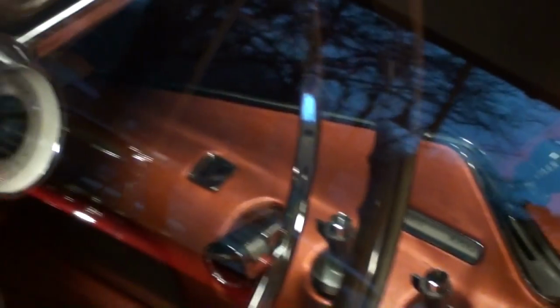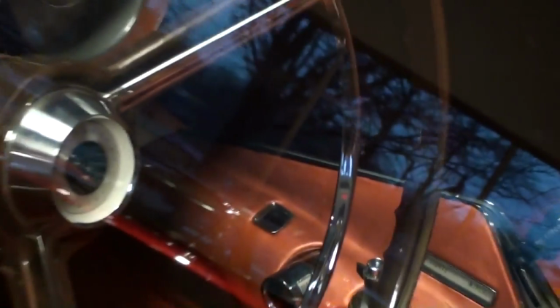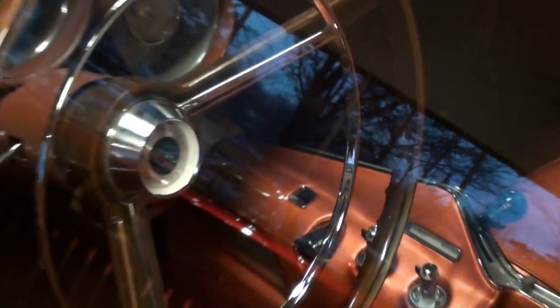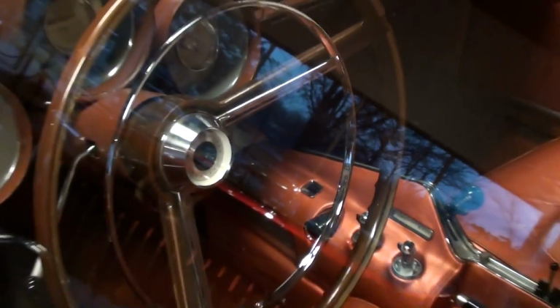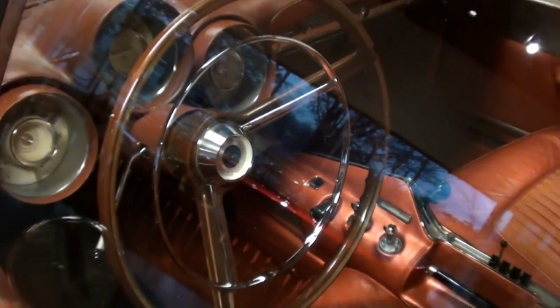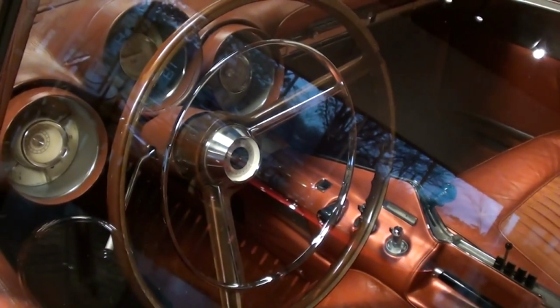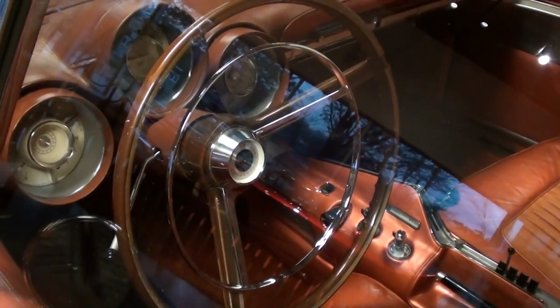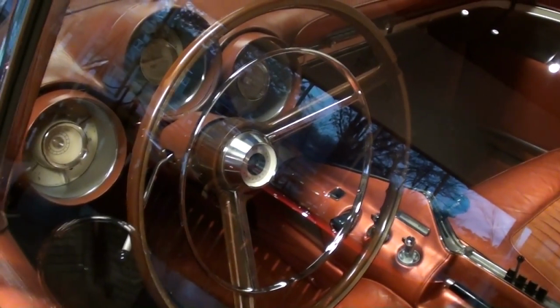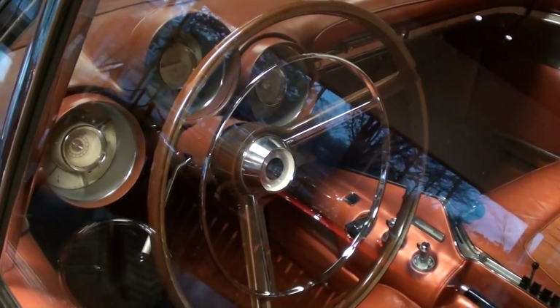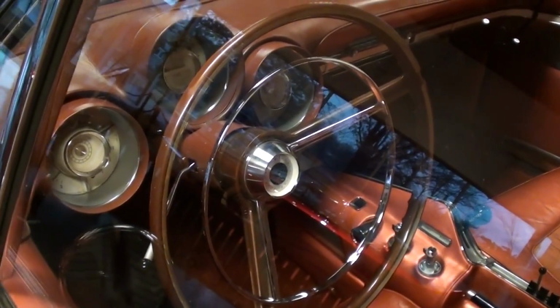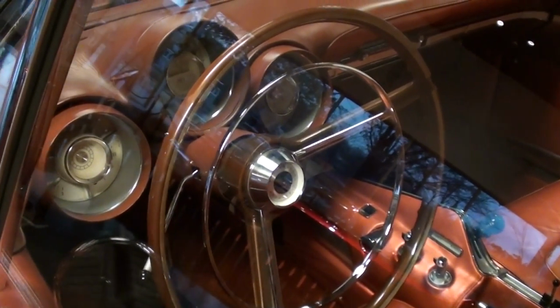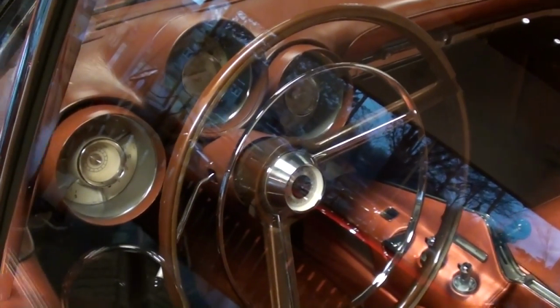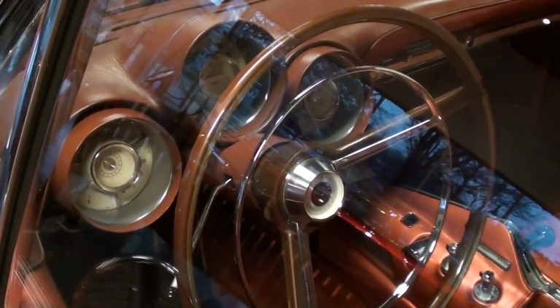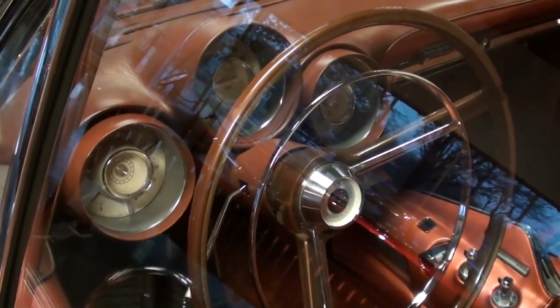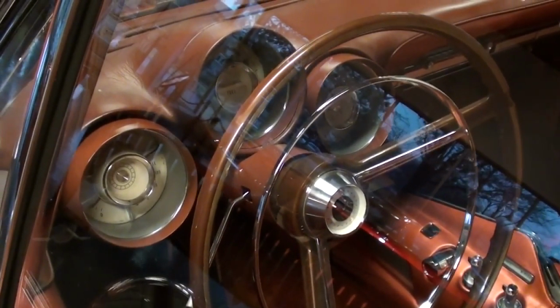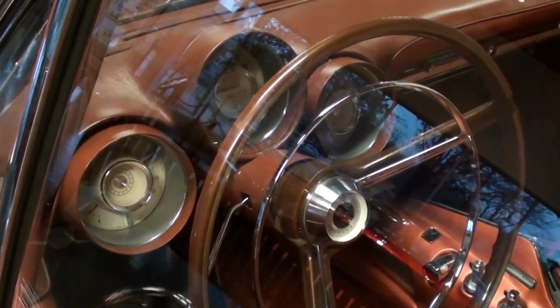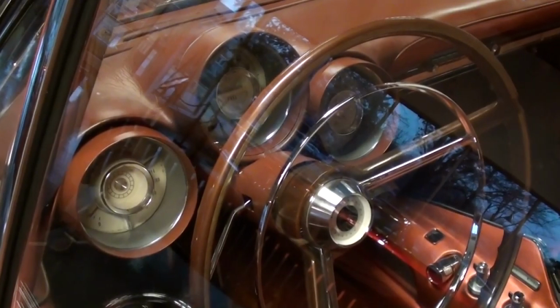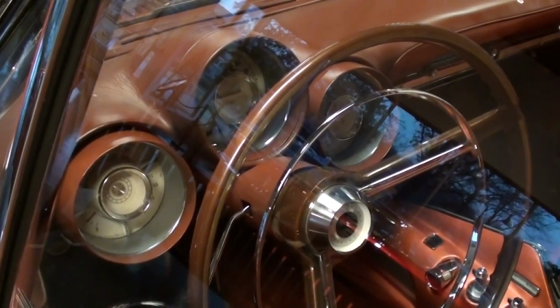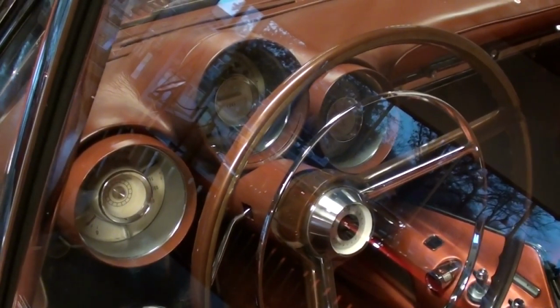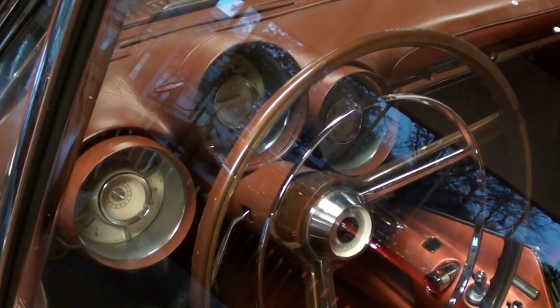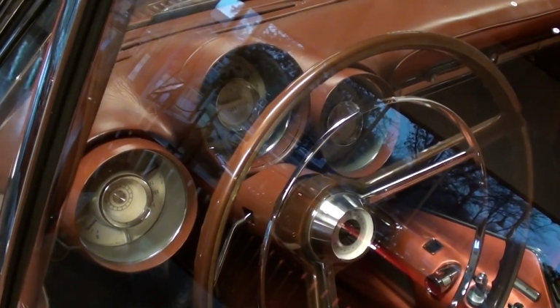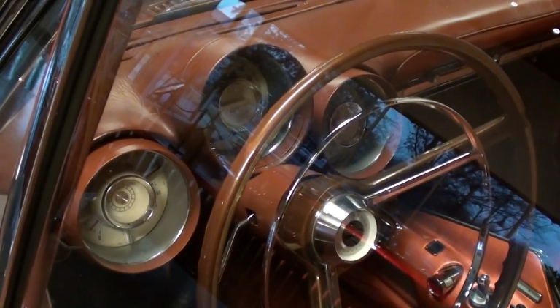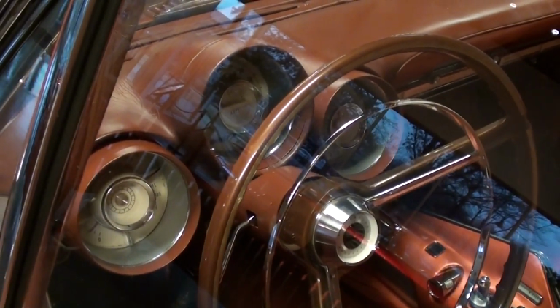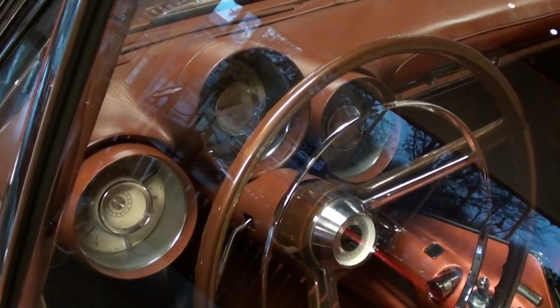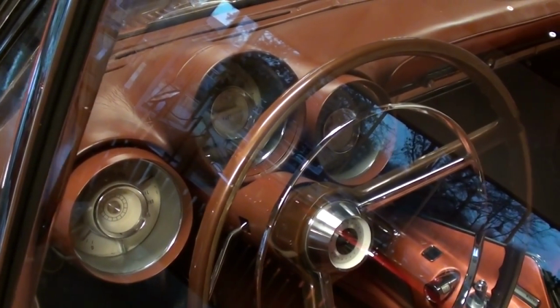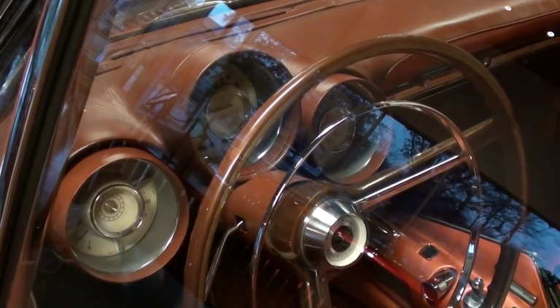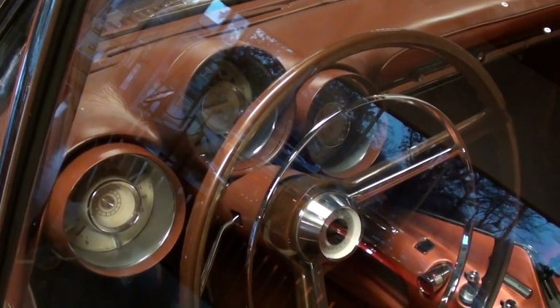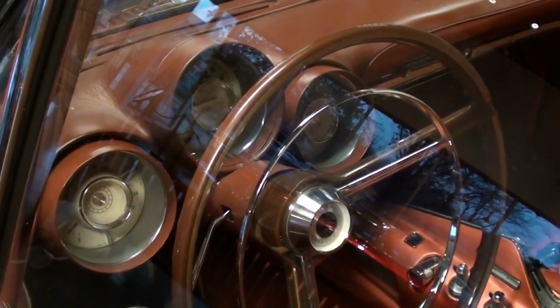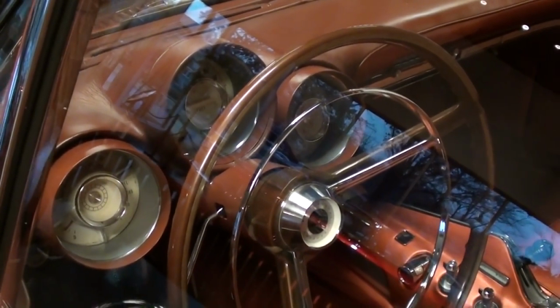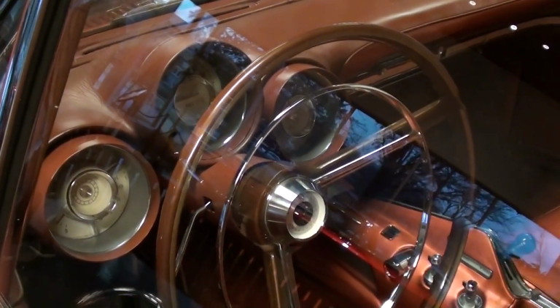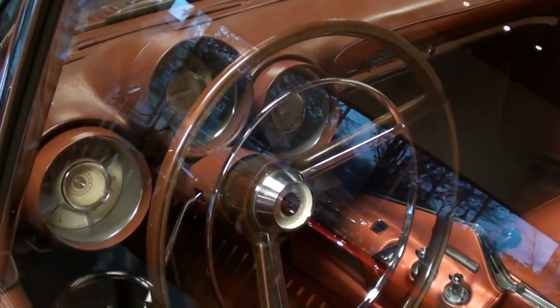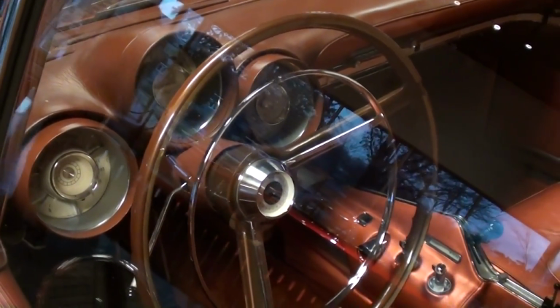You'll notice it has a big steering wheel with a horn hoop and a nice set of gauges as well — it's actually got three separate gauge pods, so you have all the instruments that you would need.